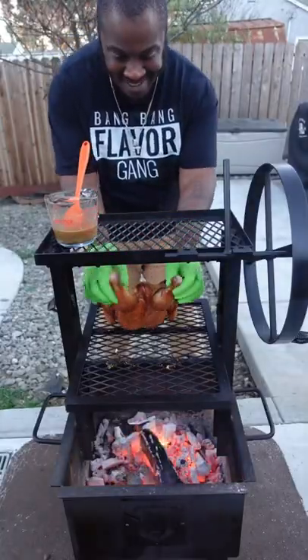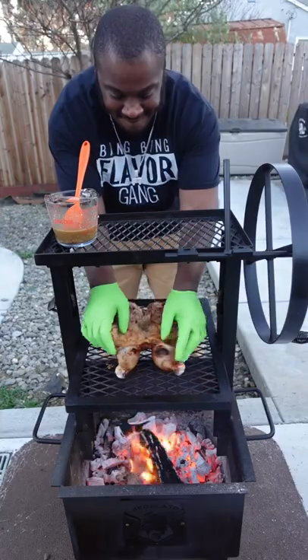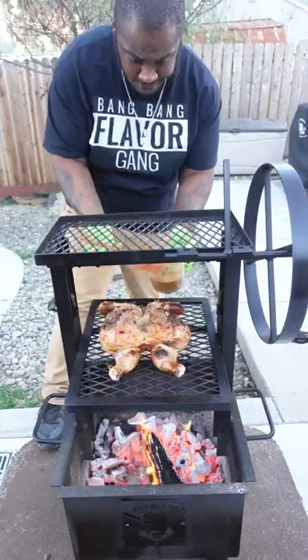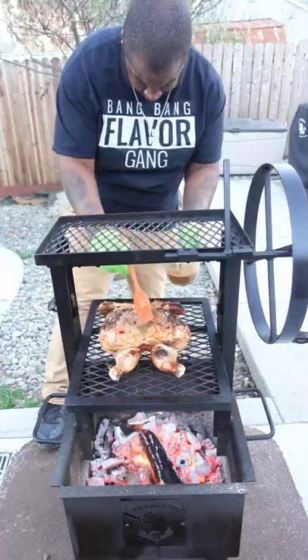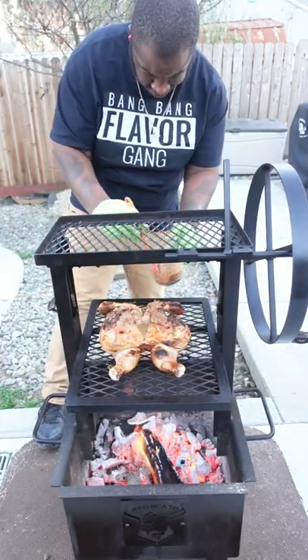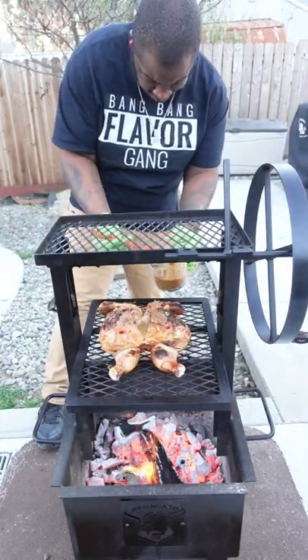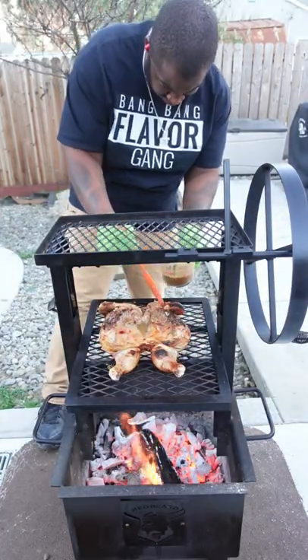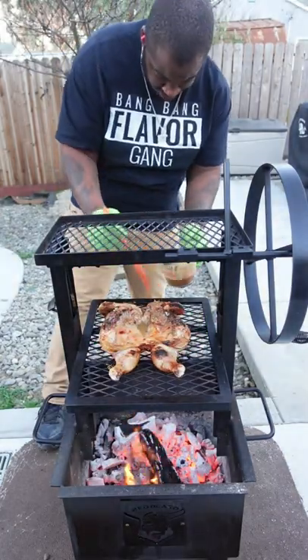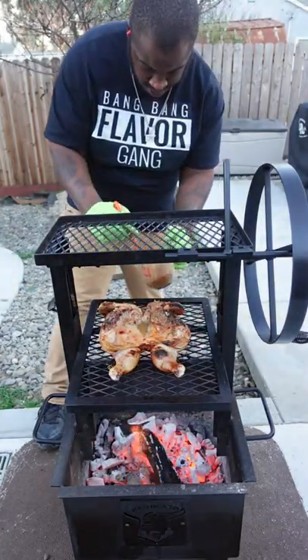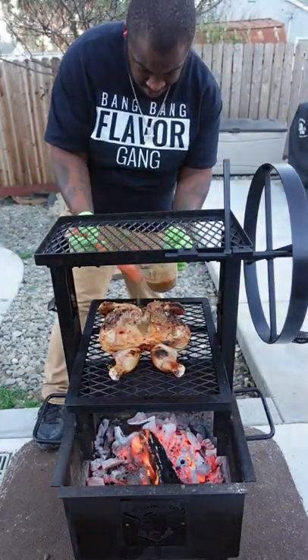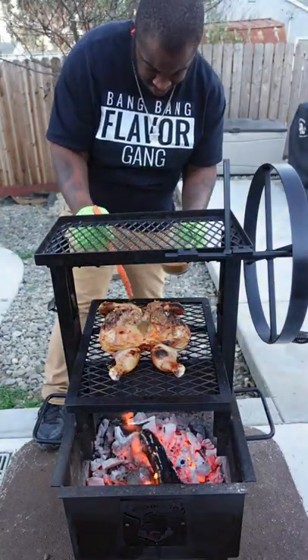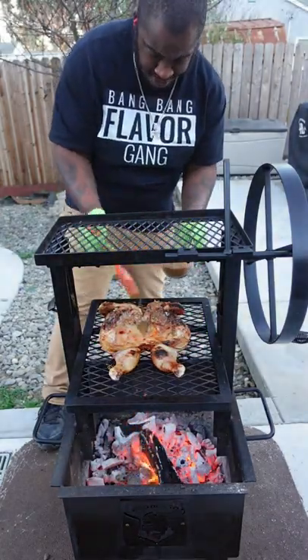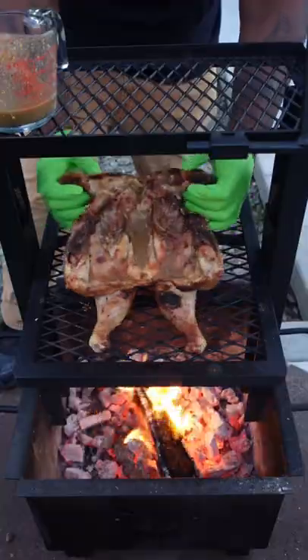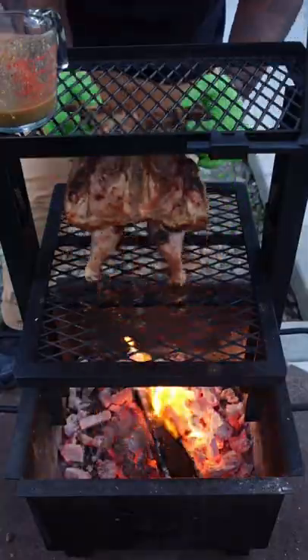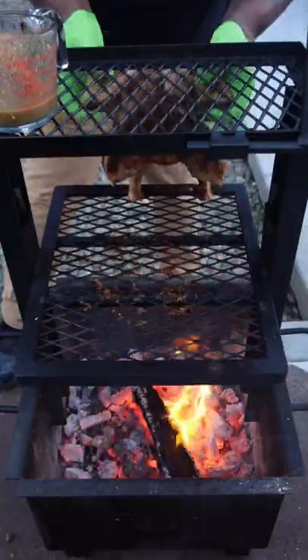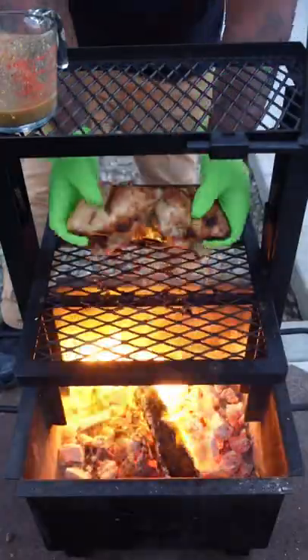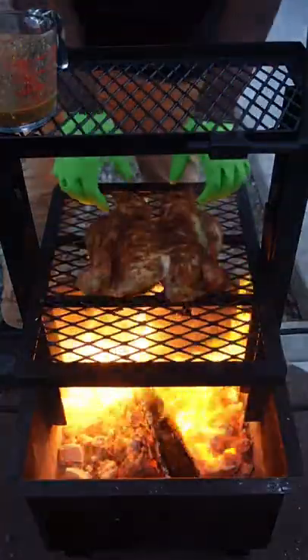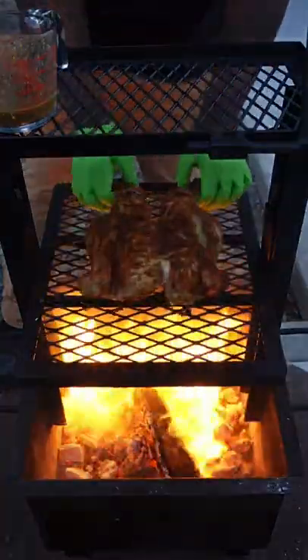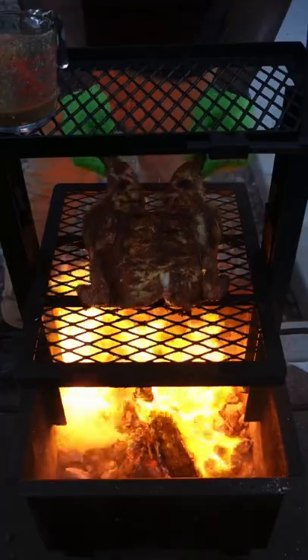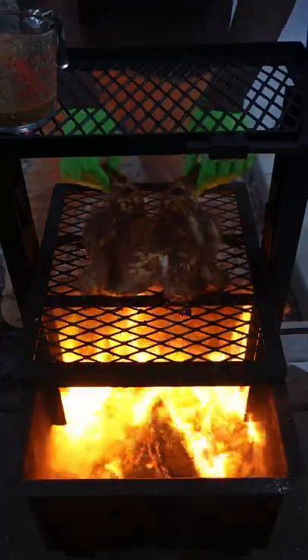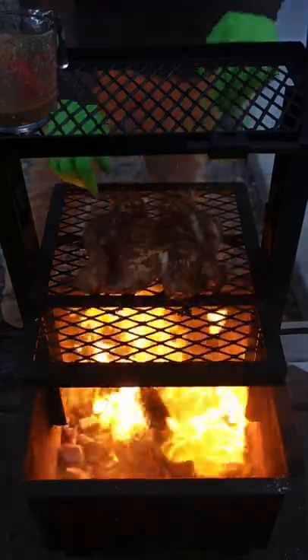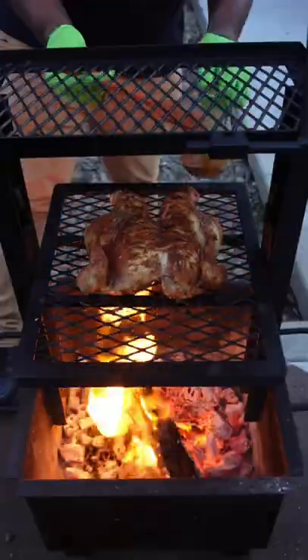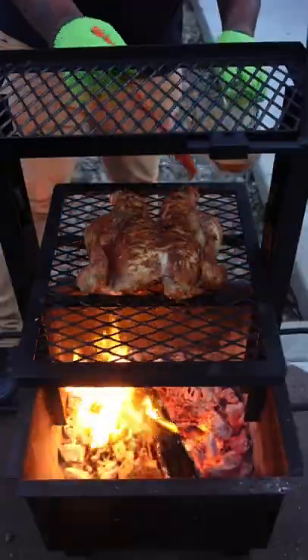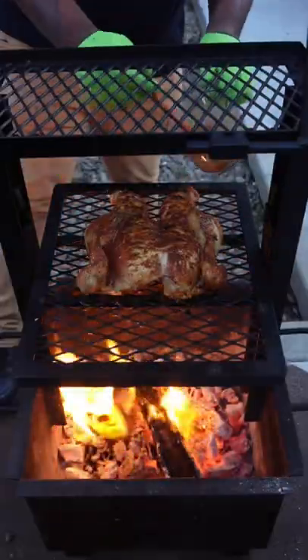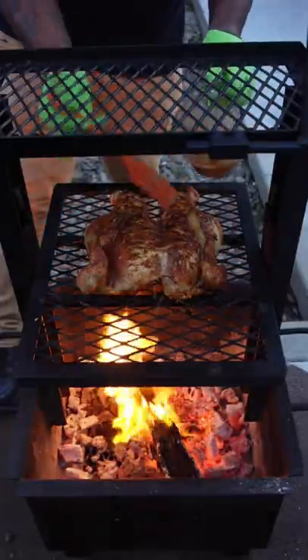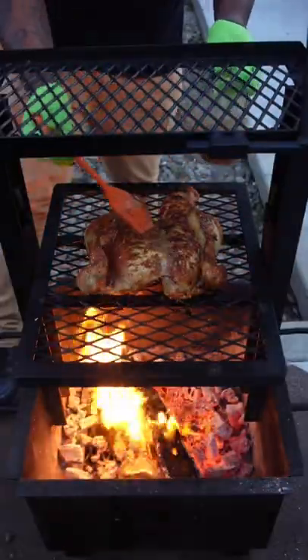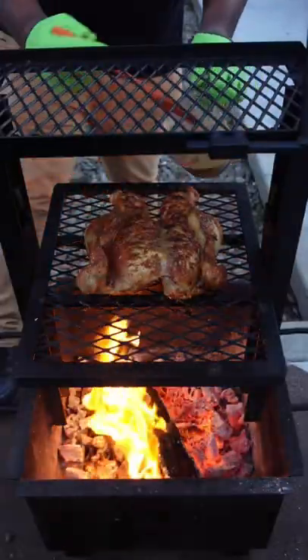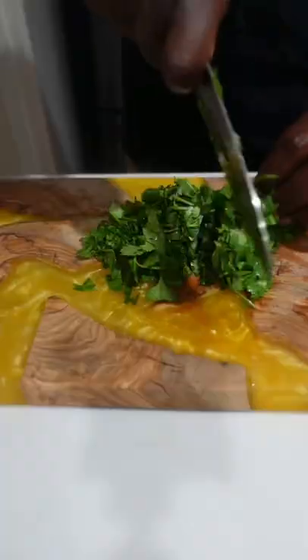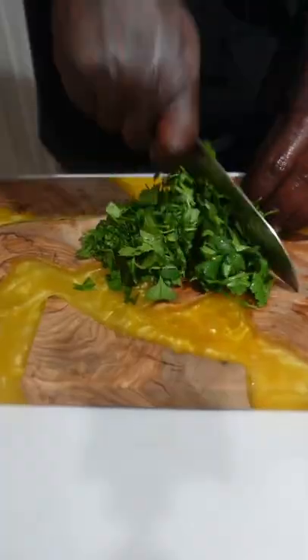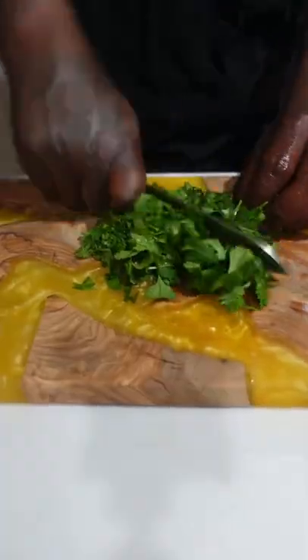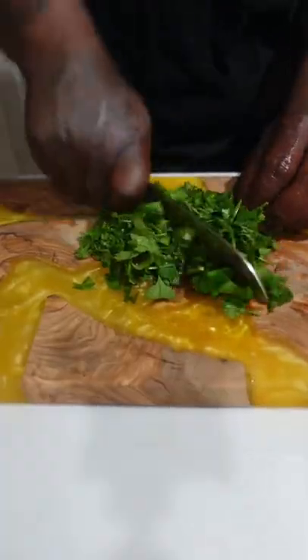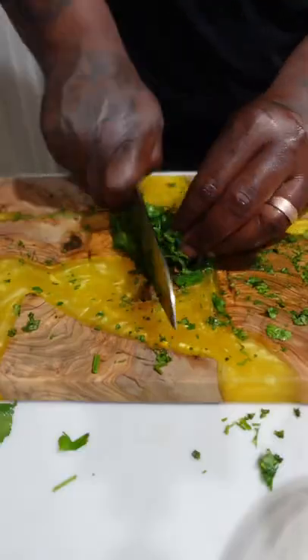Time to do the dance with fire baby. Basting with a mixture of Worcestershire sauce and Italian garlic mustard. This thing smells ridiculous. This is what it's all about.